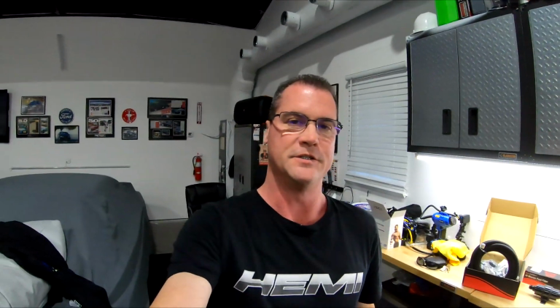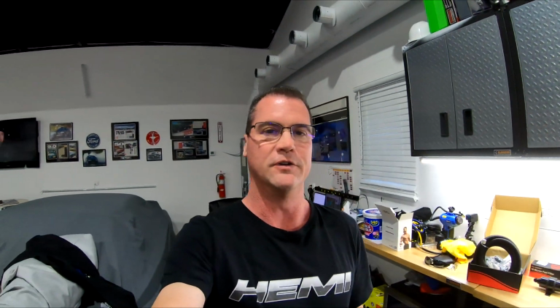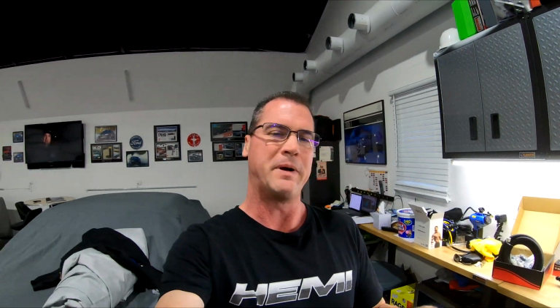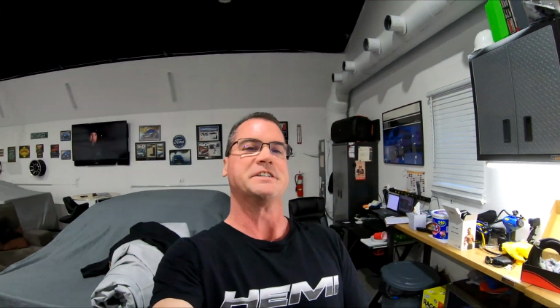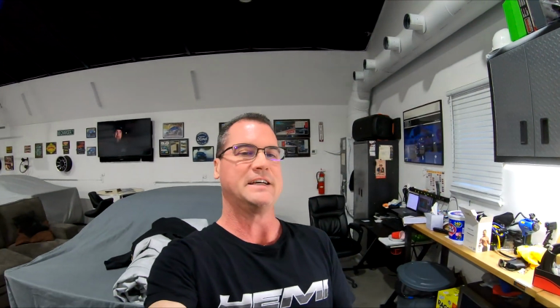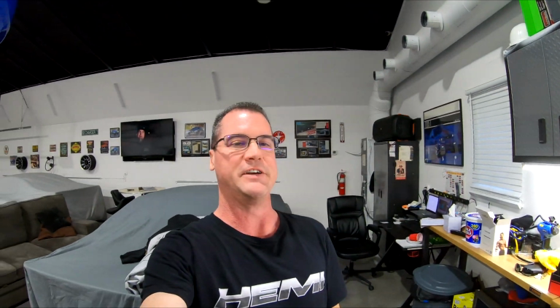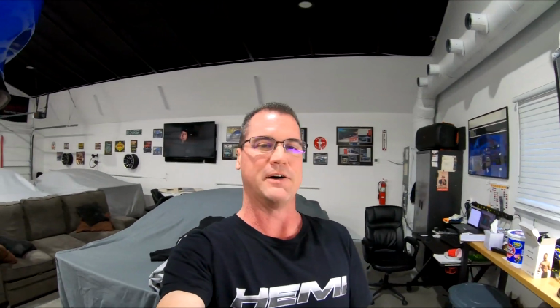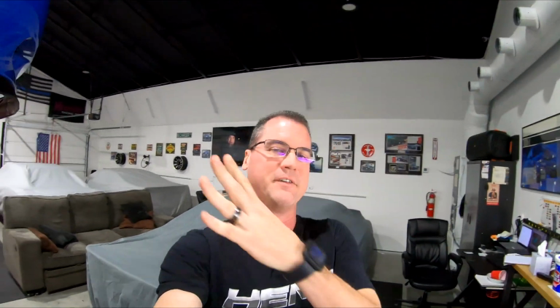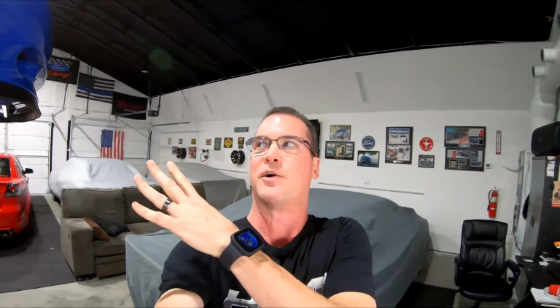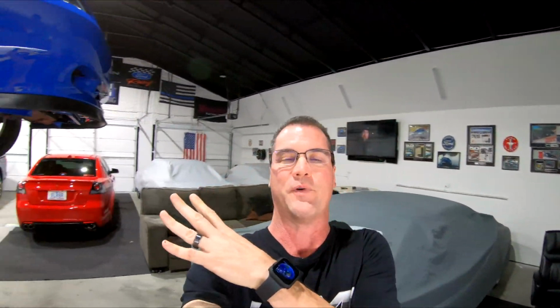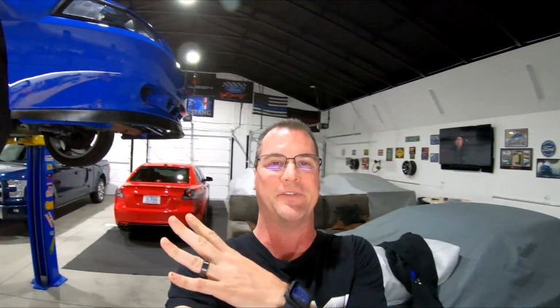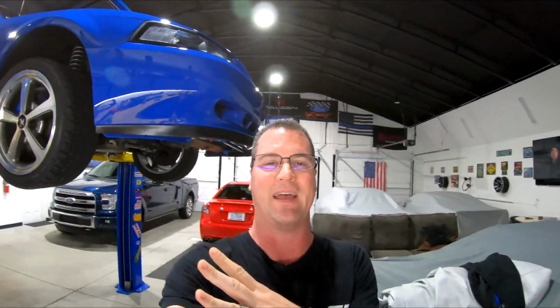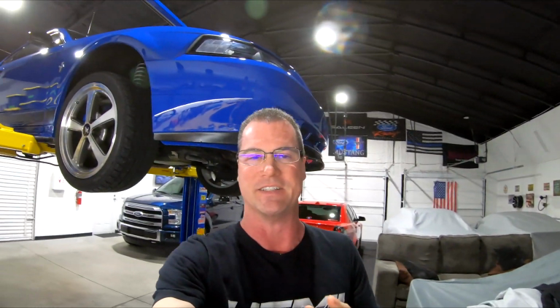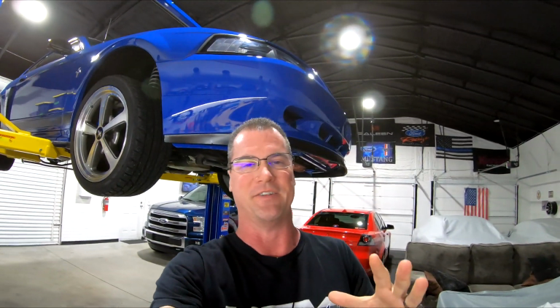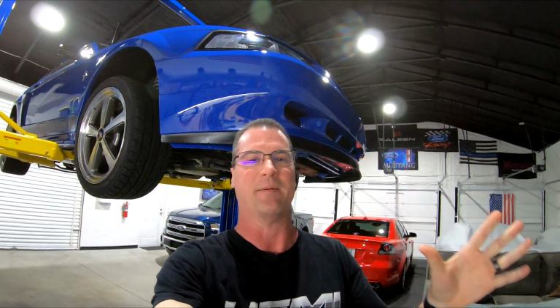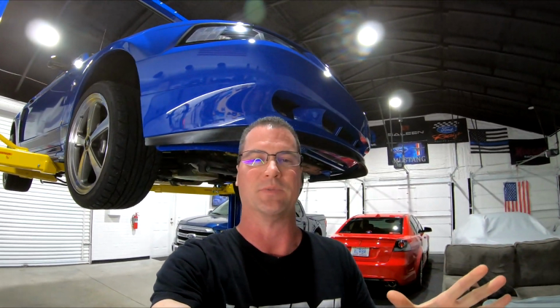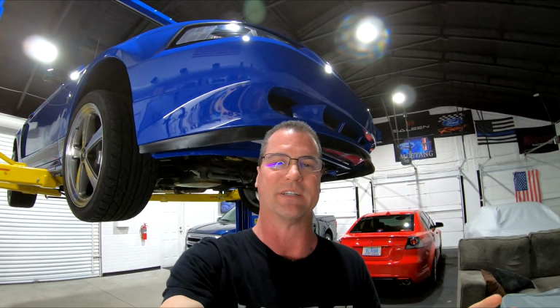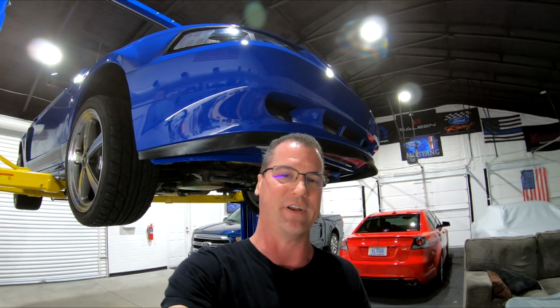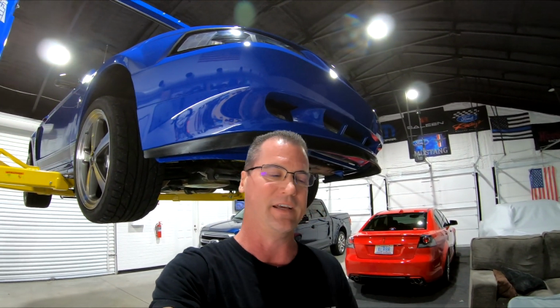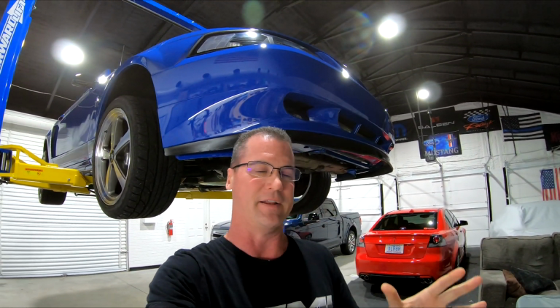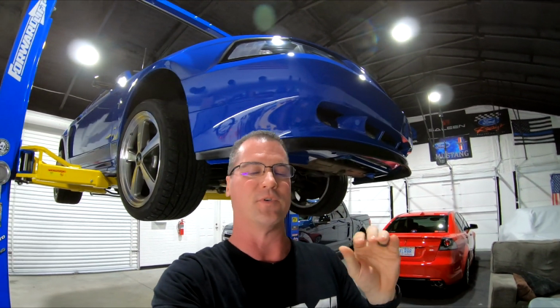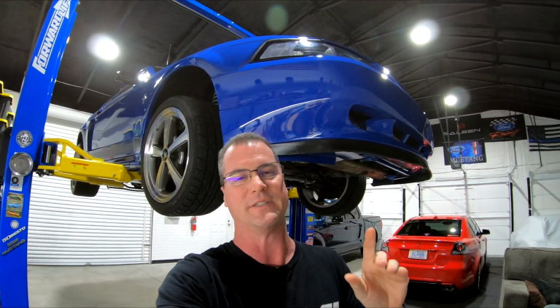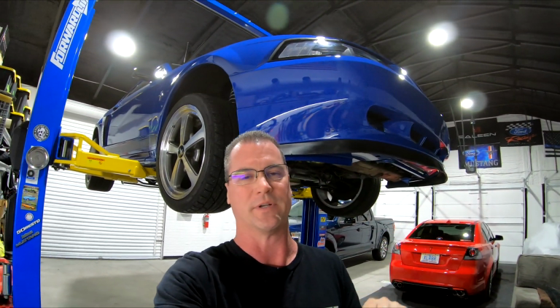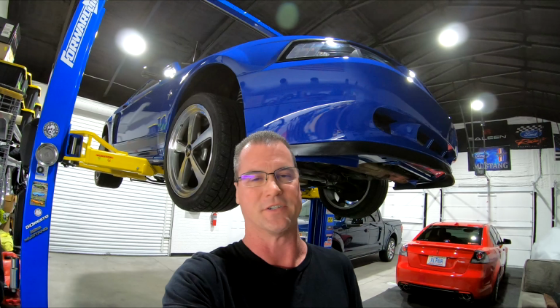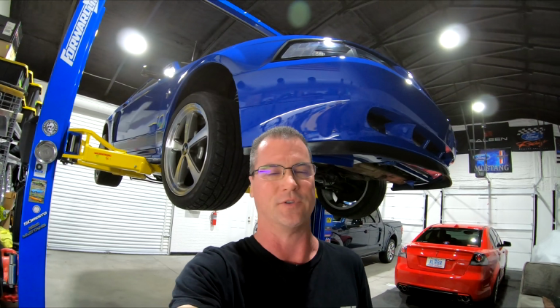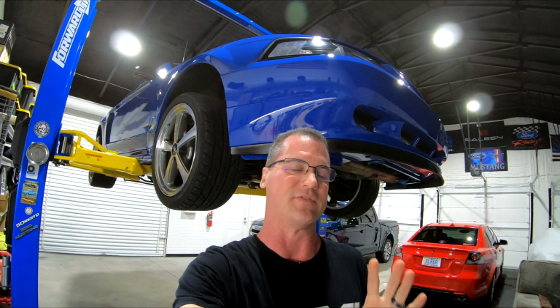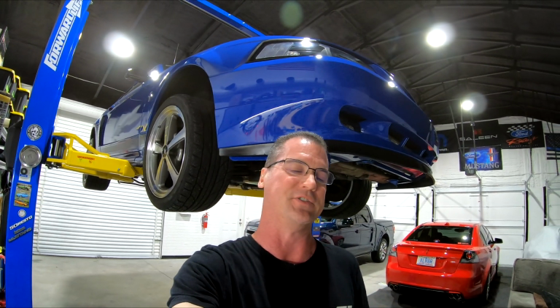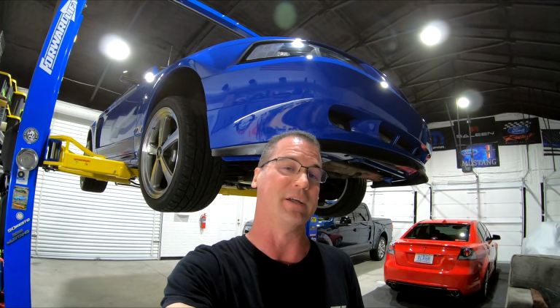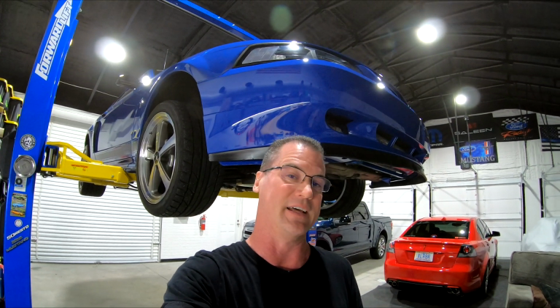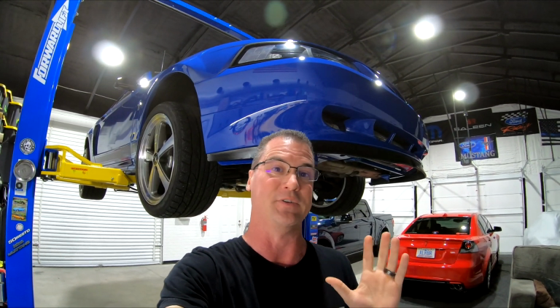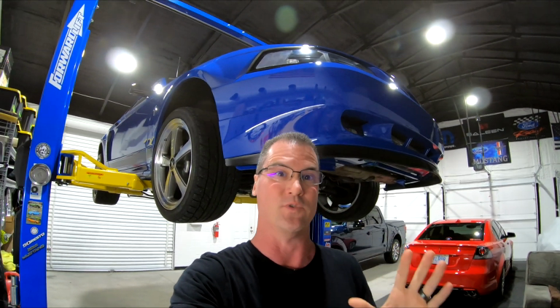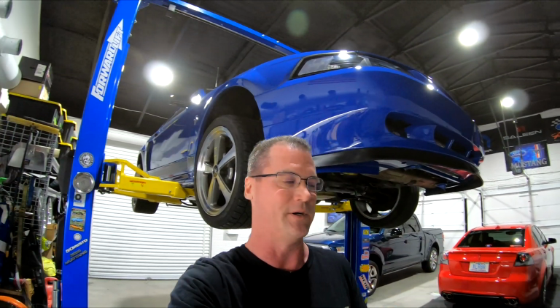If you were paying attention in the last video, I'm out driving the Mach 1 around and it's done fabulous with the 6R80. I made a few more tweaks in the Quick 6 controller just to fine tune it, but other than that it's been doing really well.